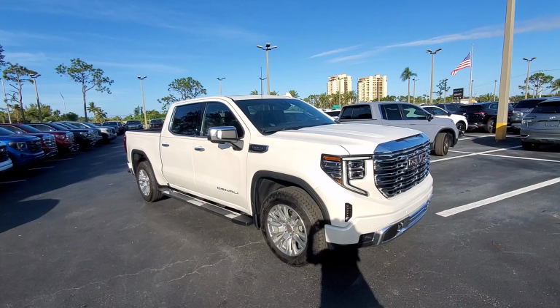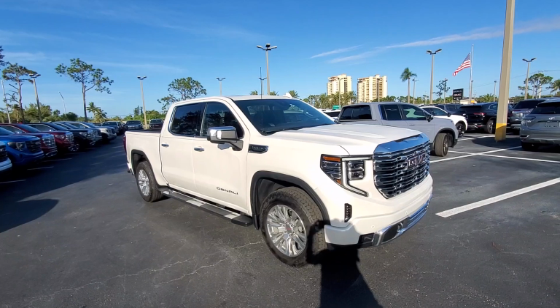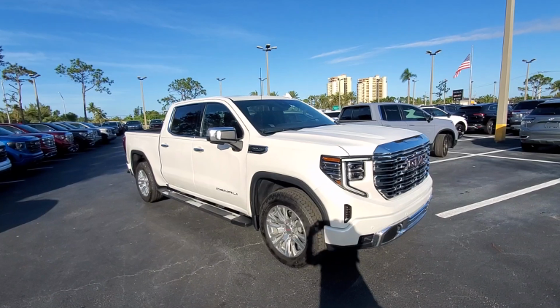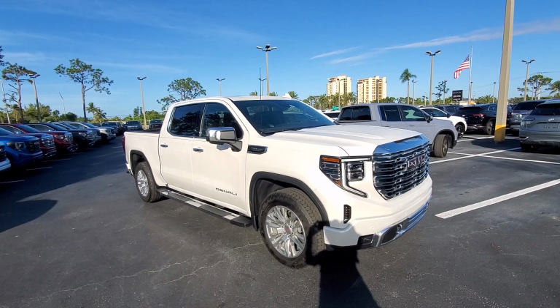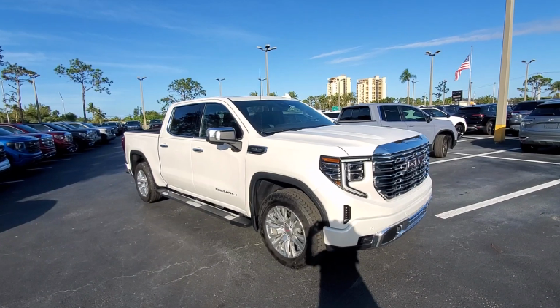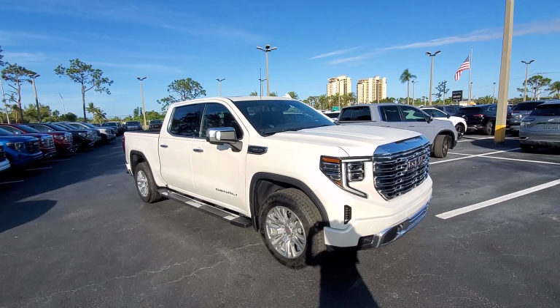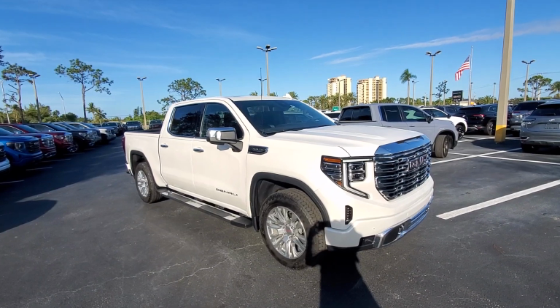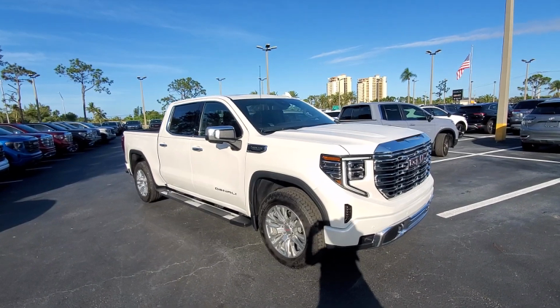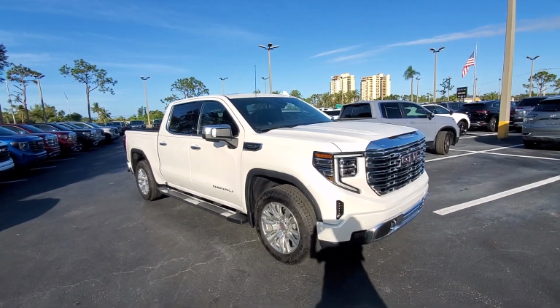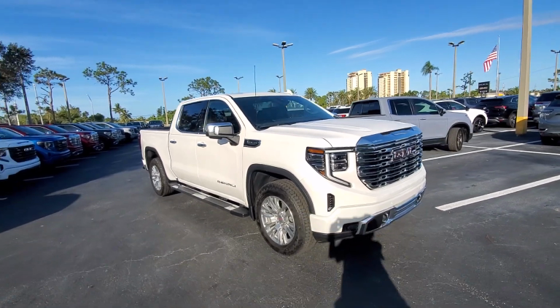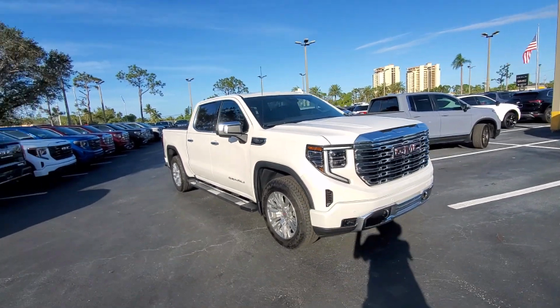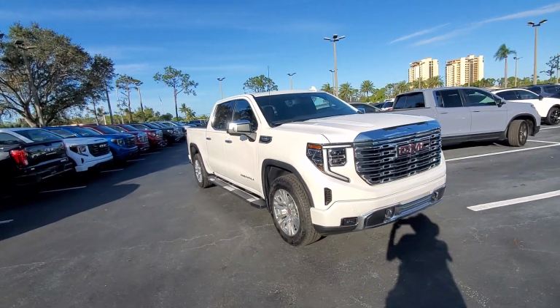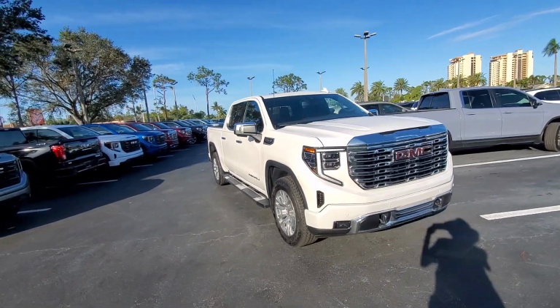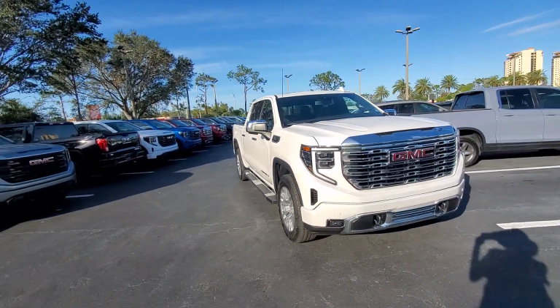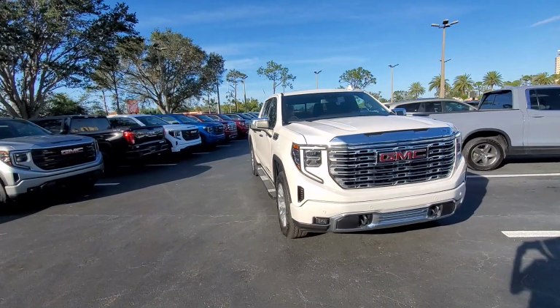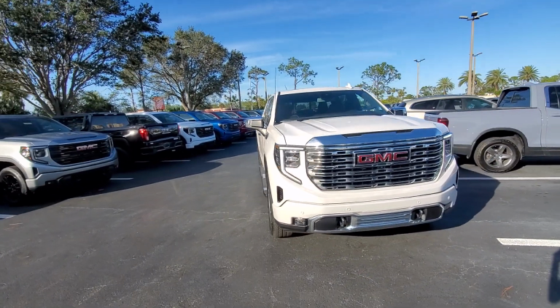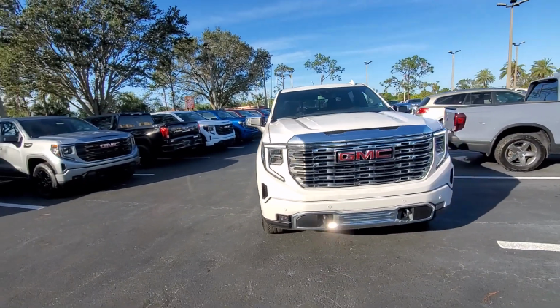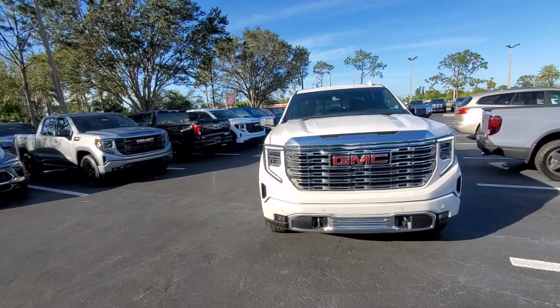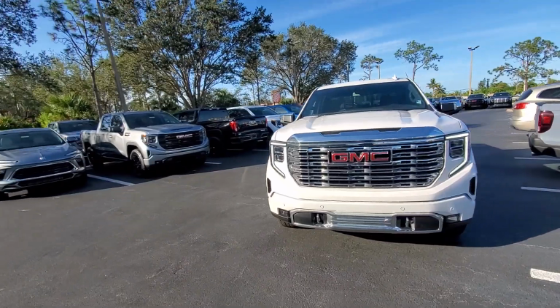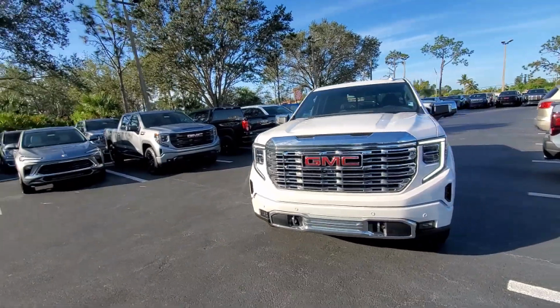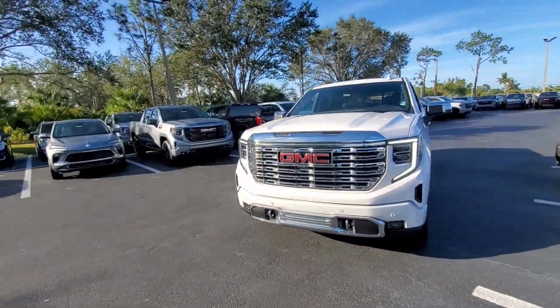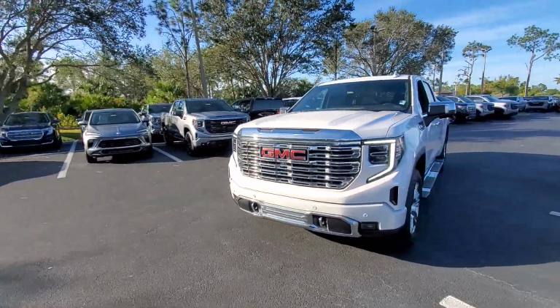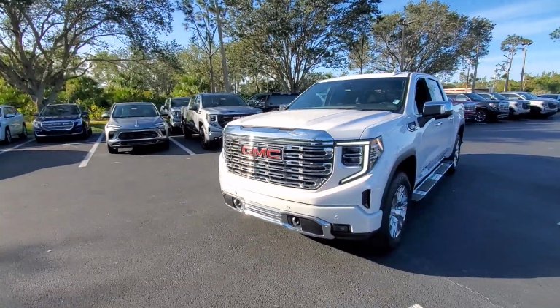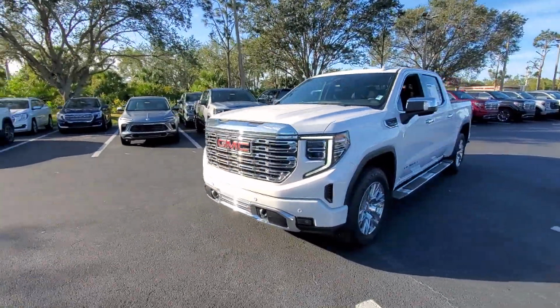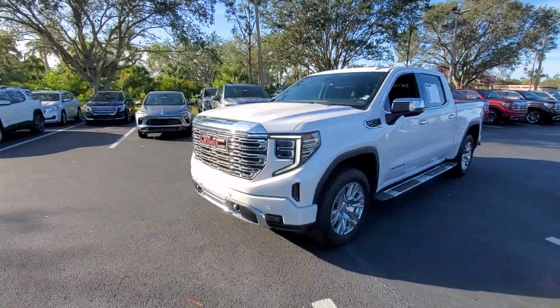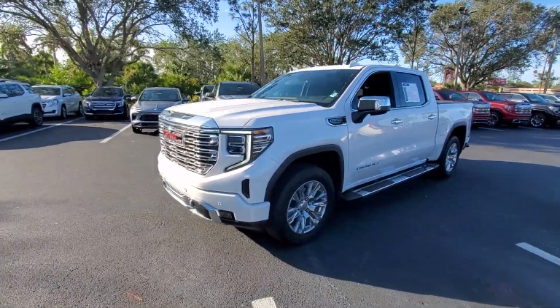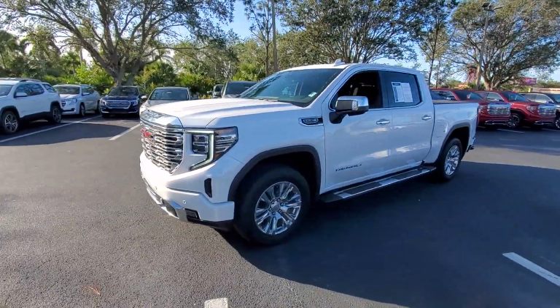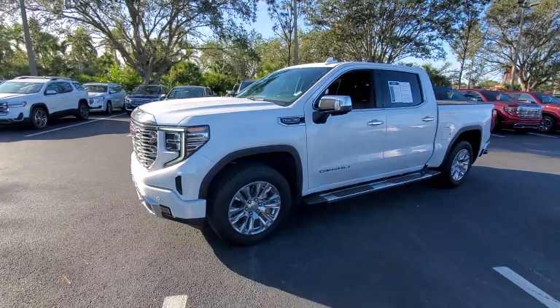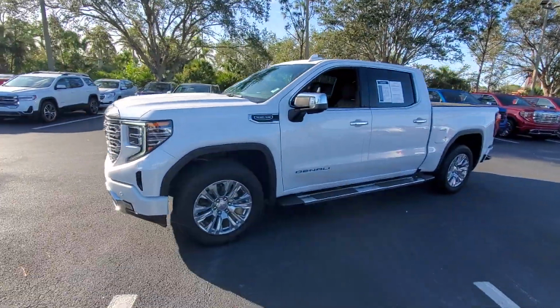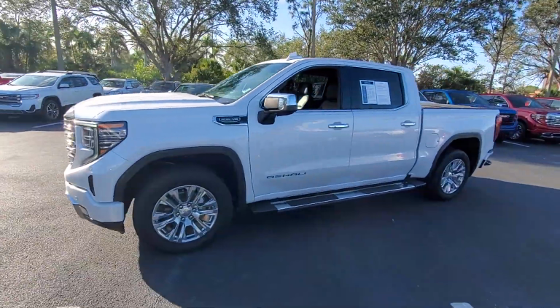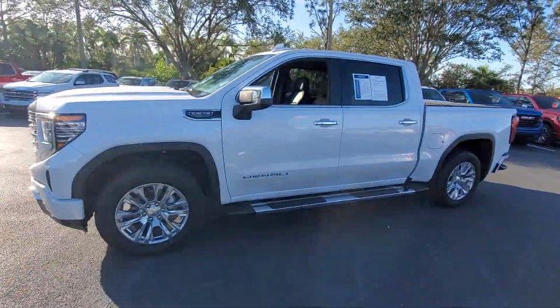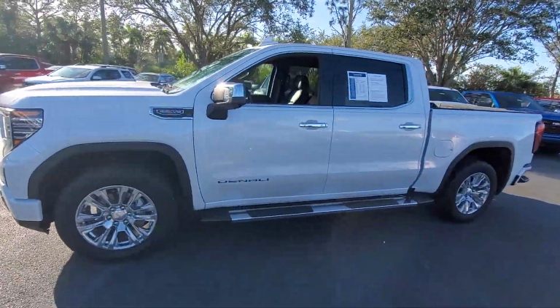Introducing the 2023 GMC Sierra. With less than 15,000 miles on the odometer, this vehicle provides excellent value.